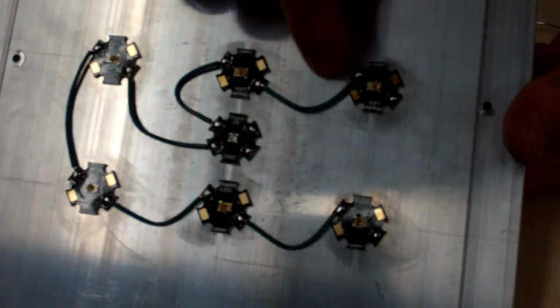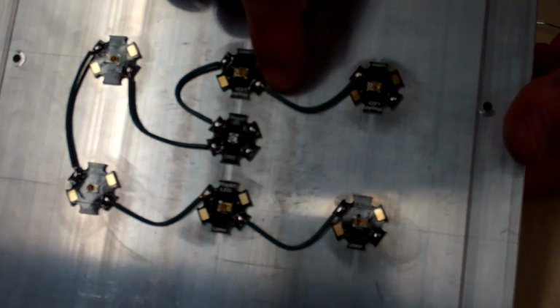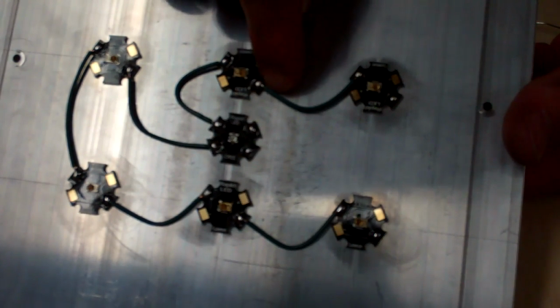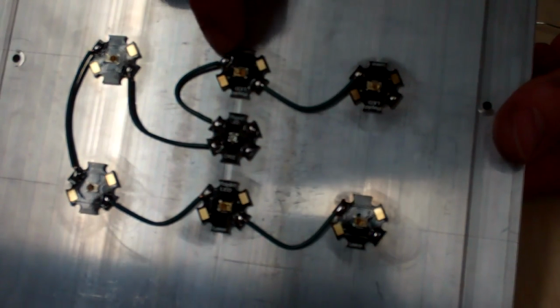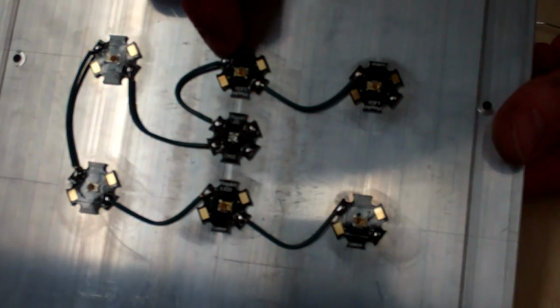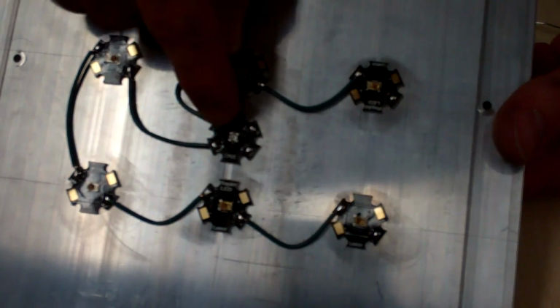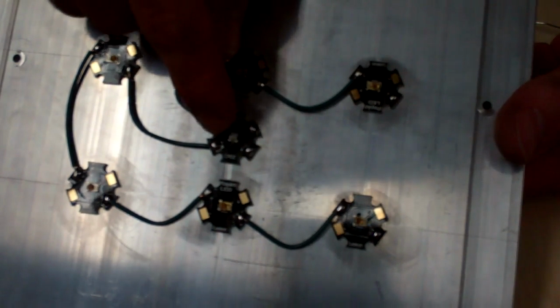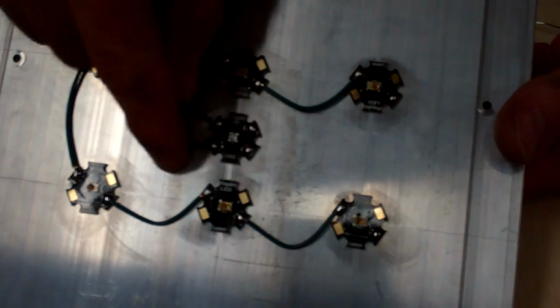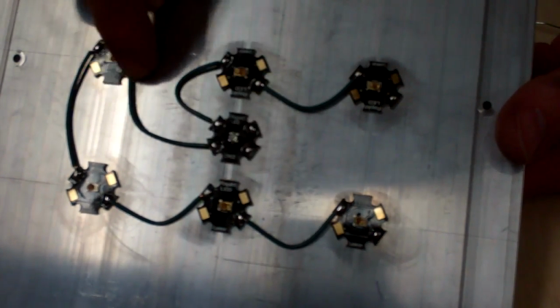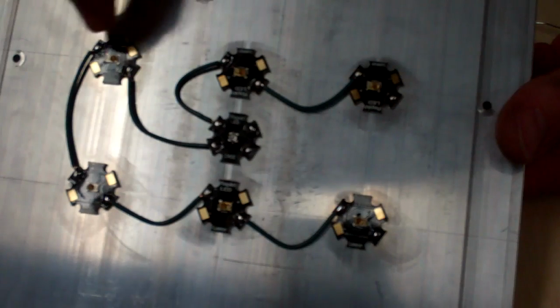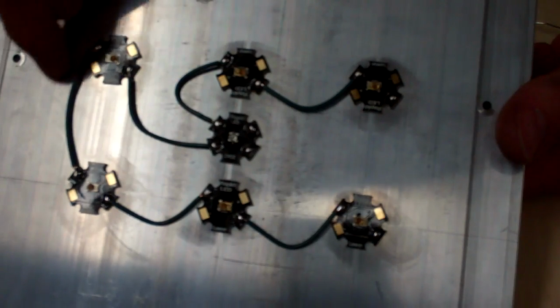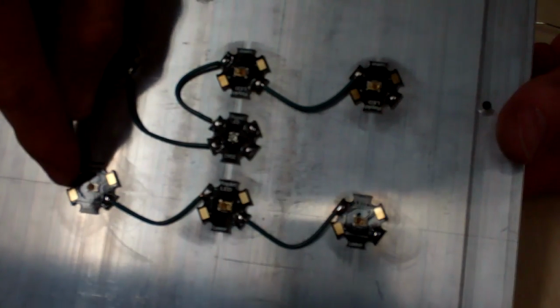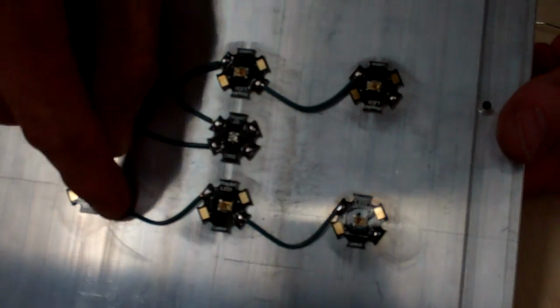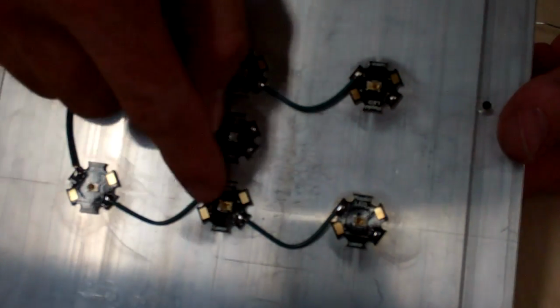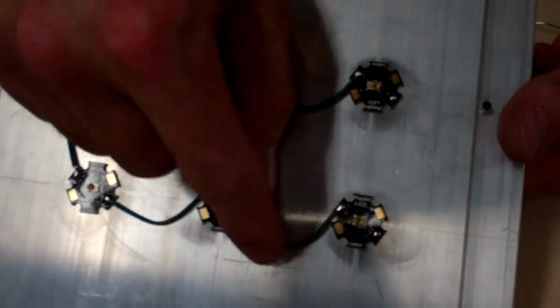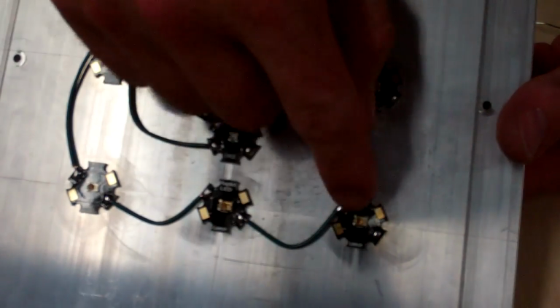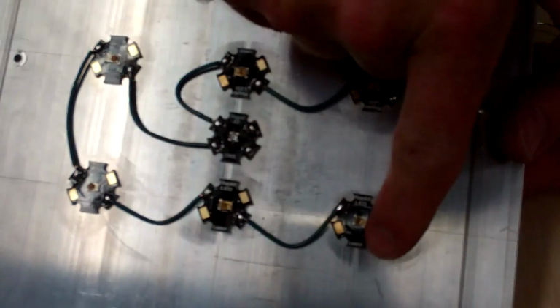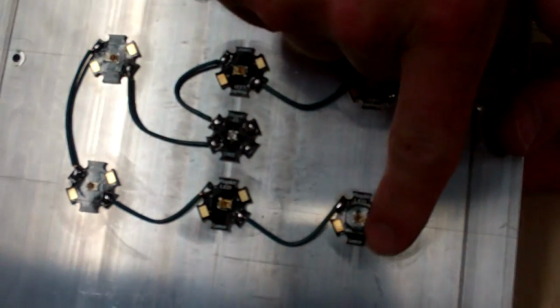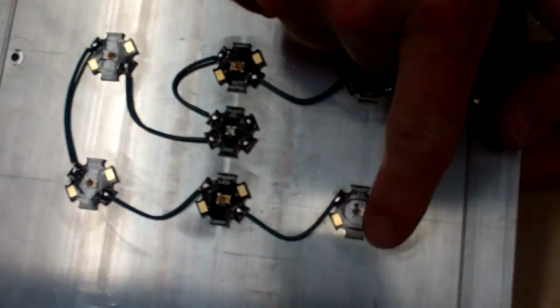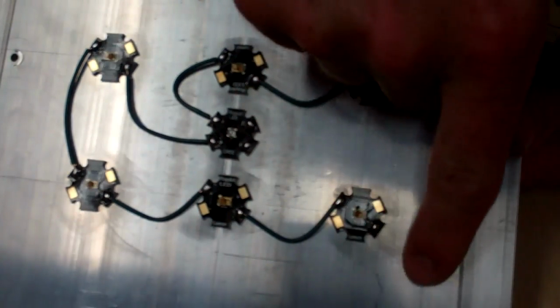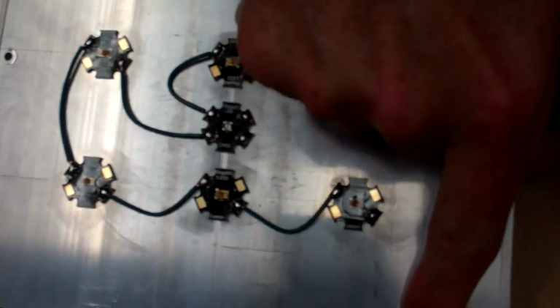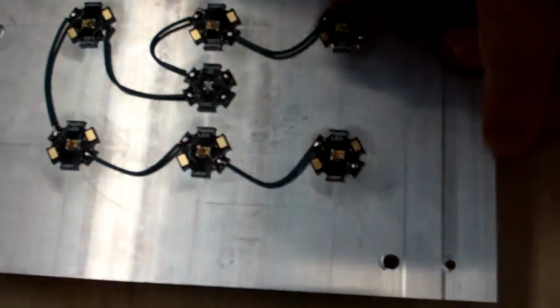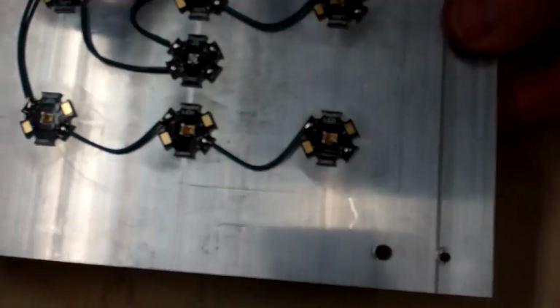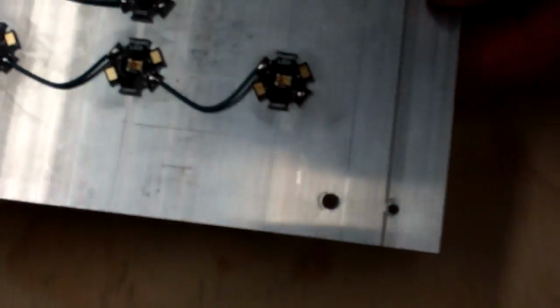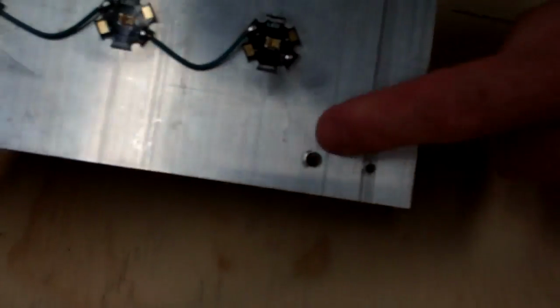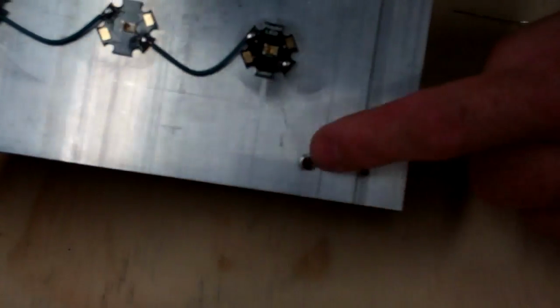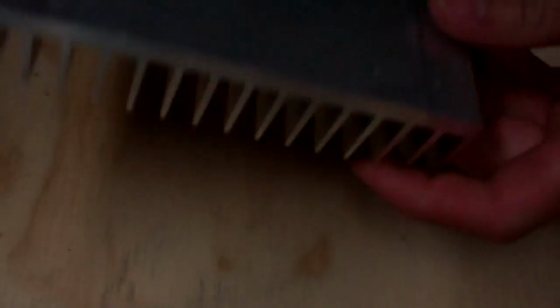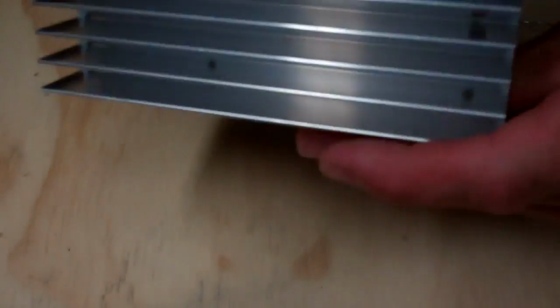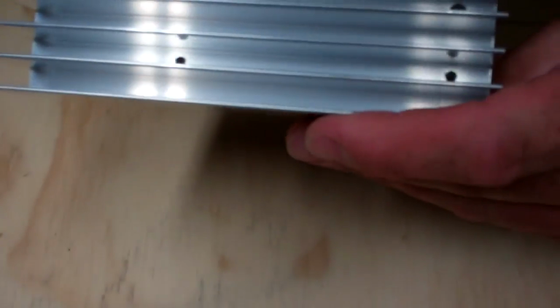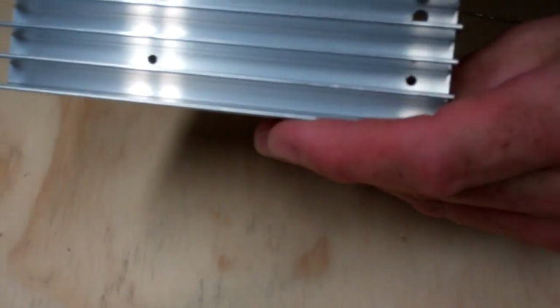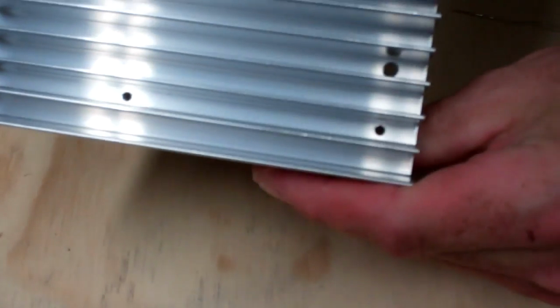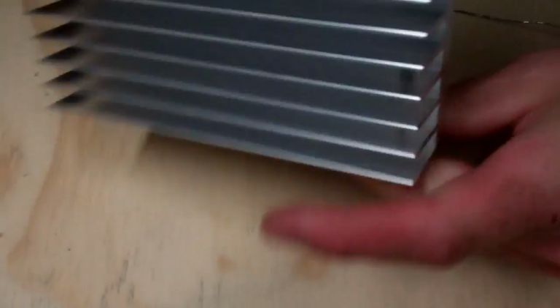Minus goes out to the next positive, minus goes to the positive, minus goes to the positive, and so on. Then this one right here gets tied to the black lead. Of course, I drill the heat sink so that you can feed the wires through the back side.